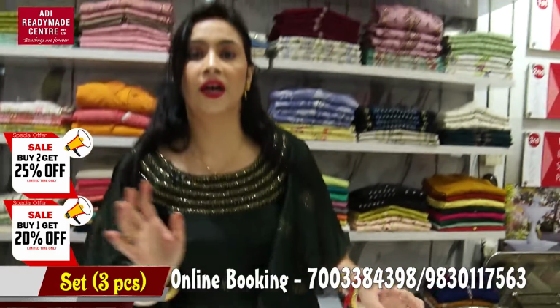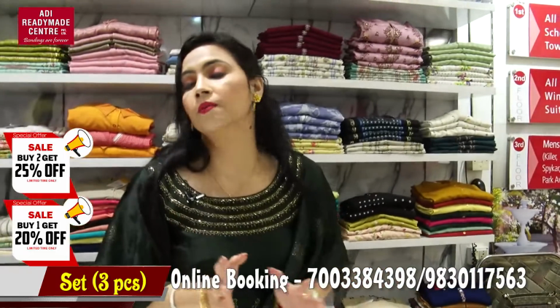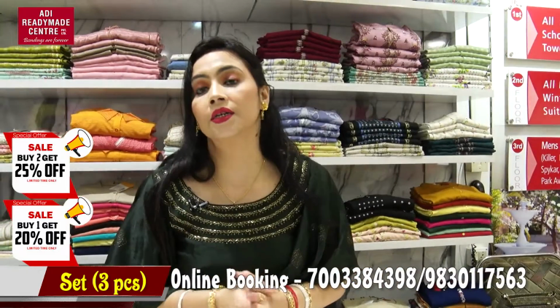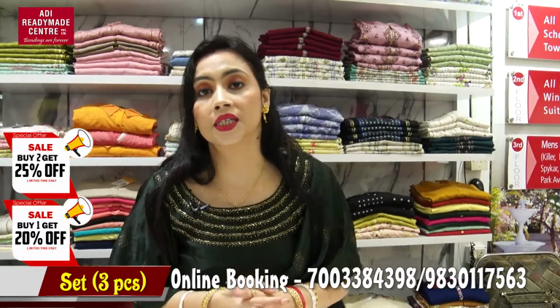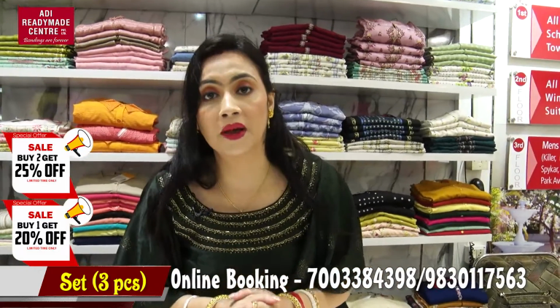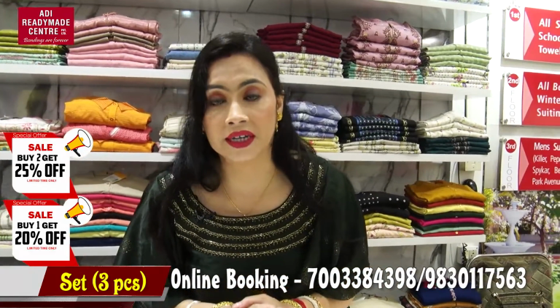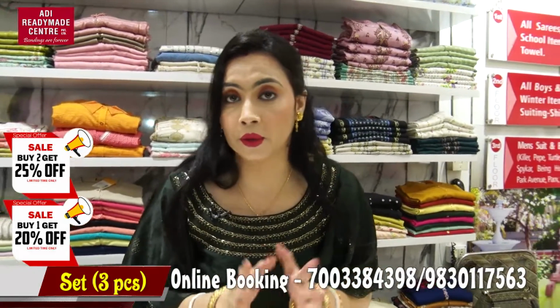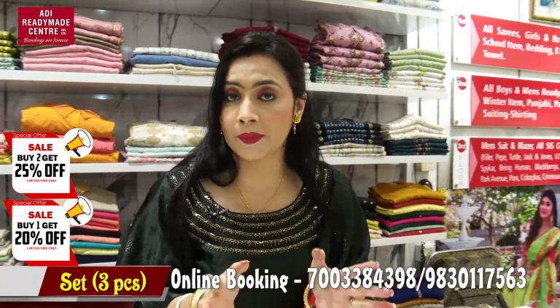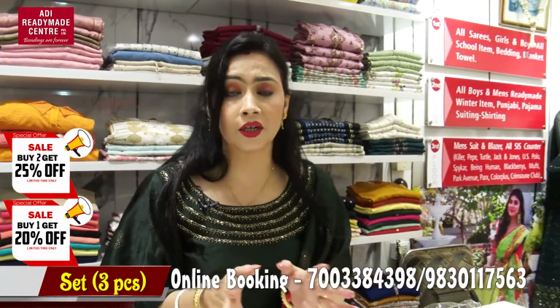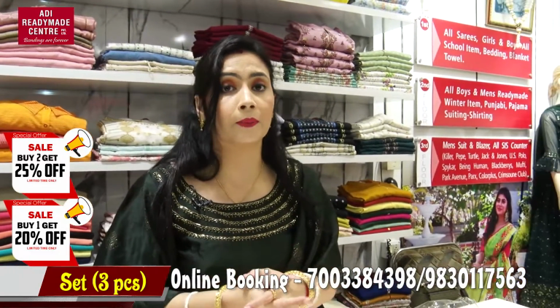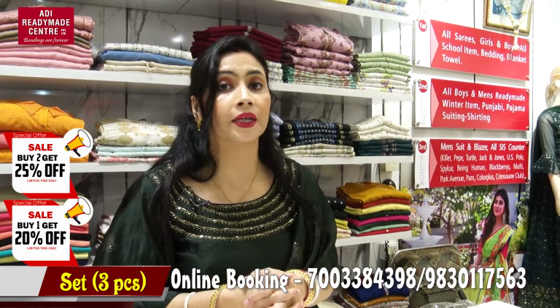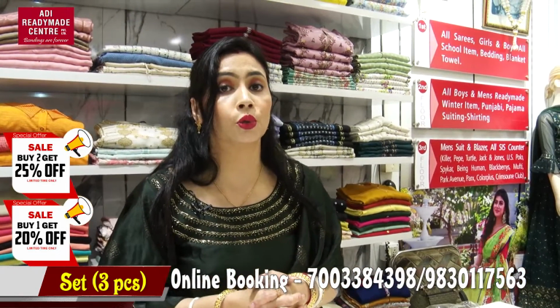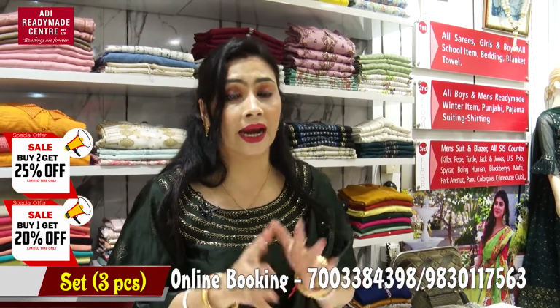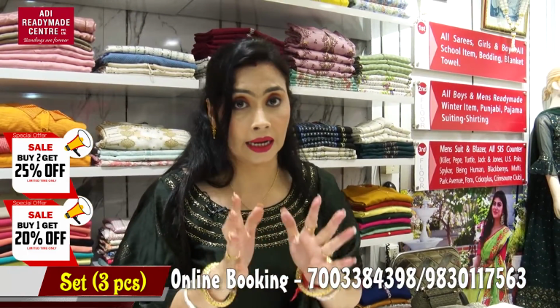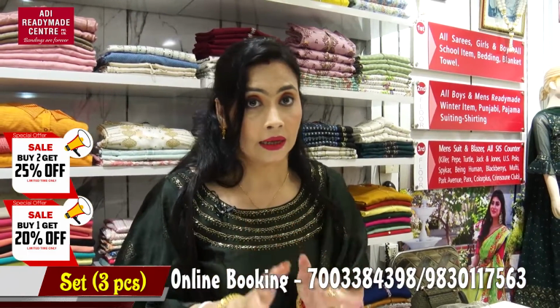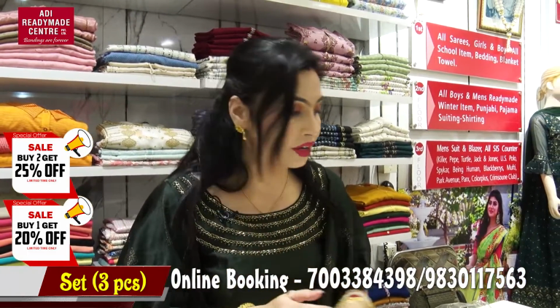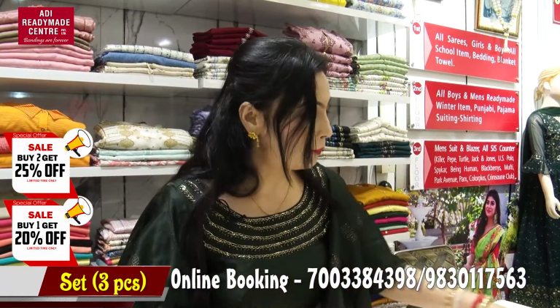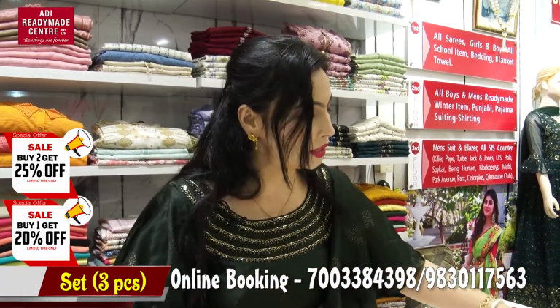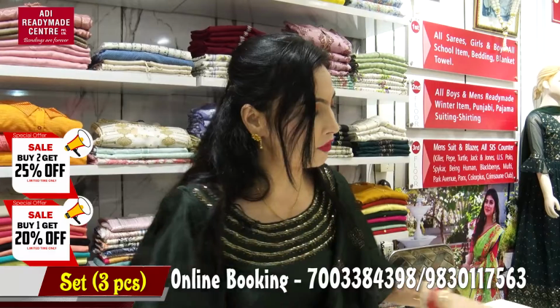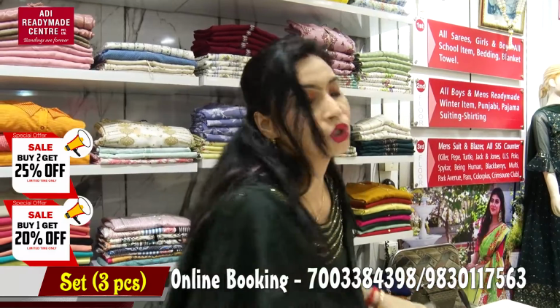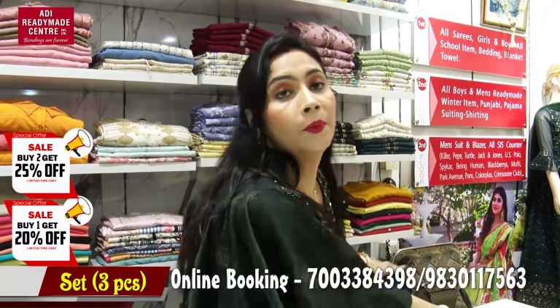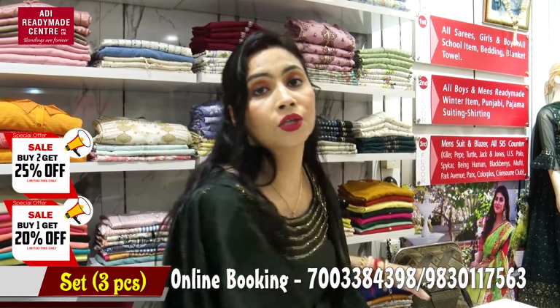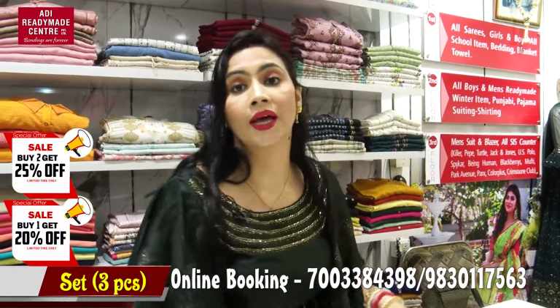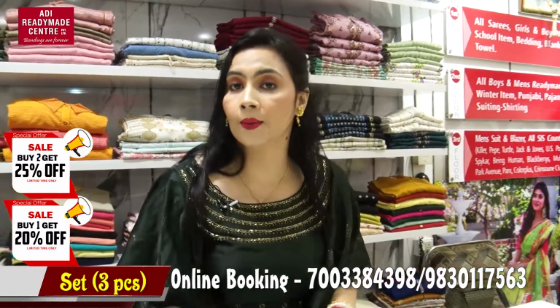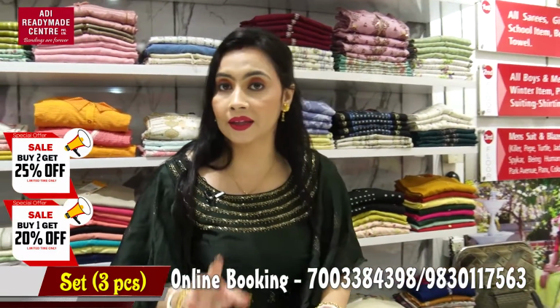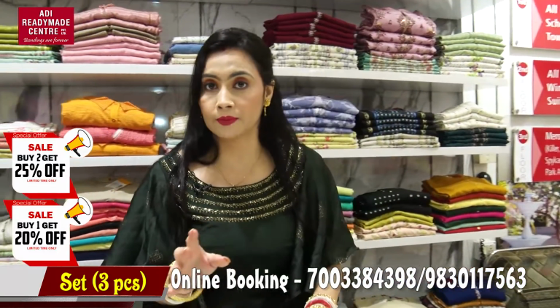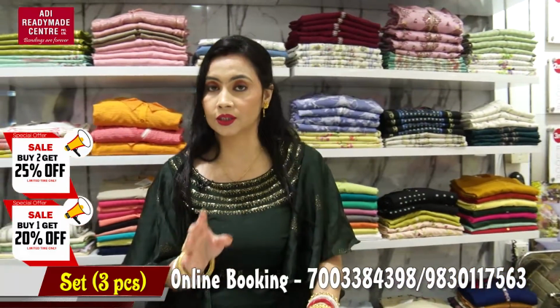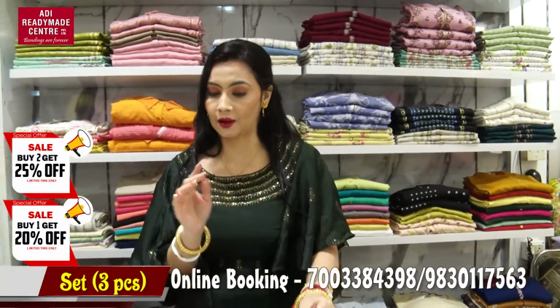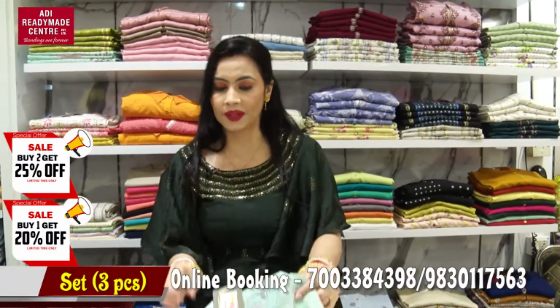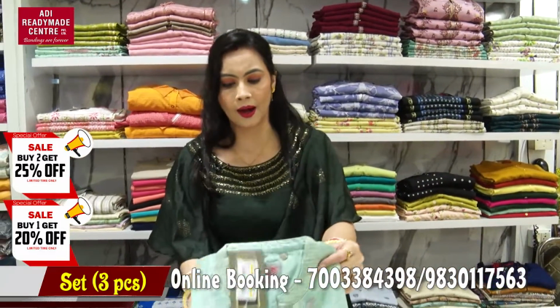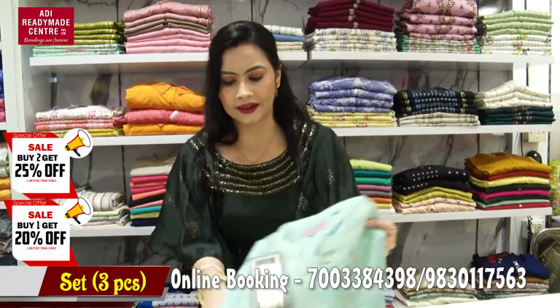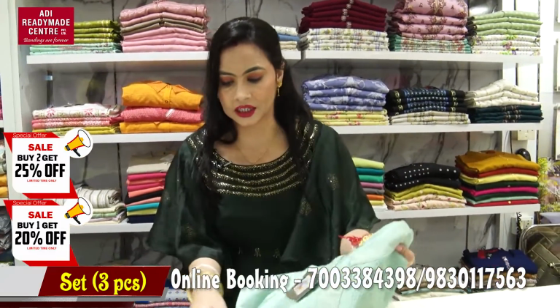Buy 1 get 20% off, and buy 2 get 25% off. This is the collection.